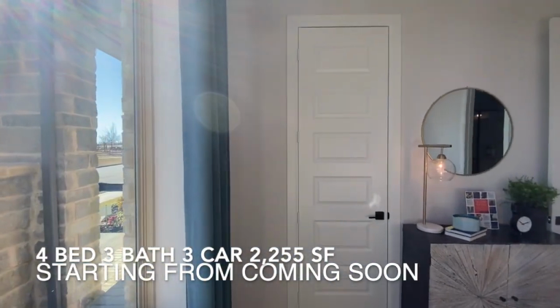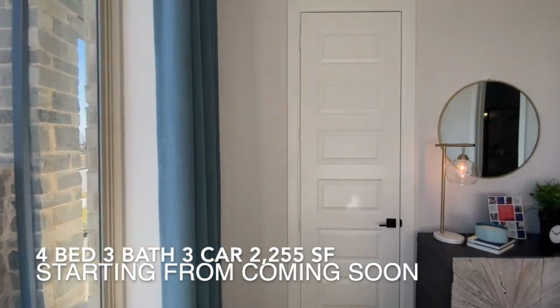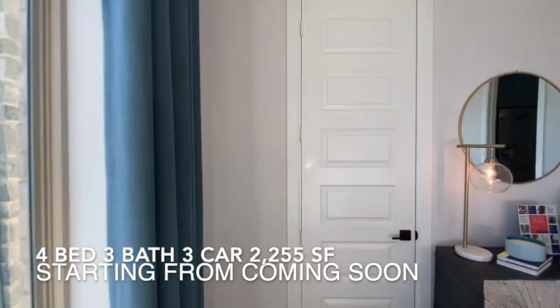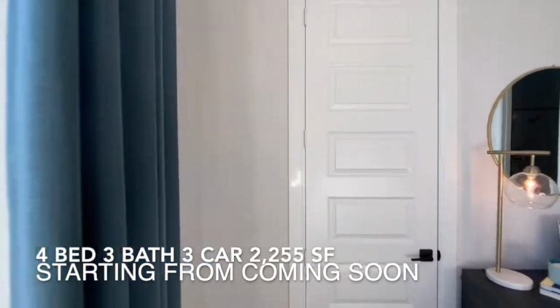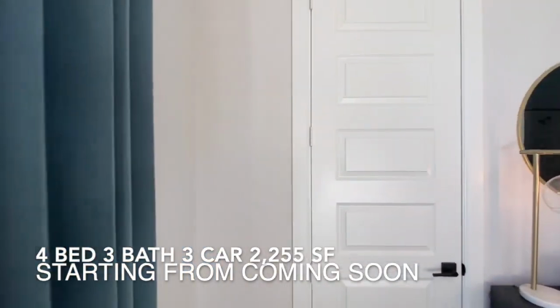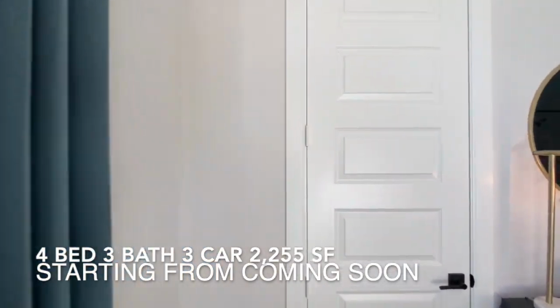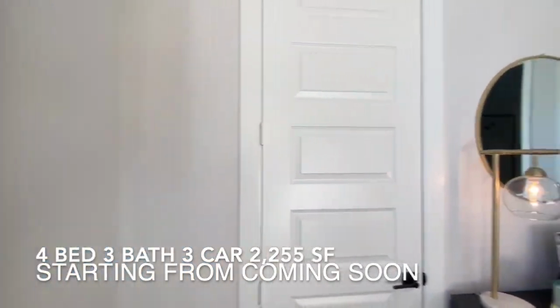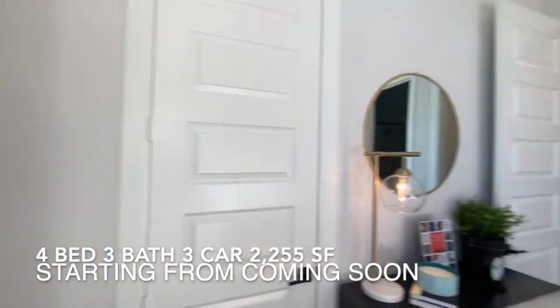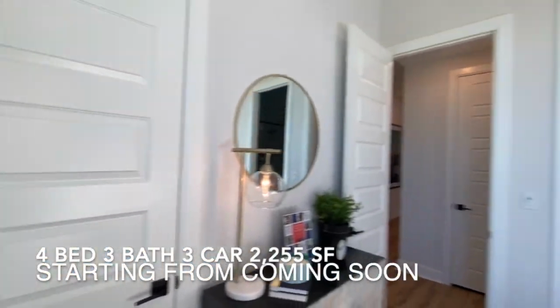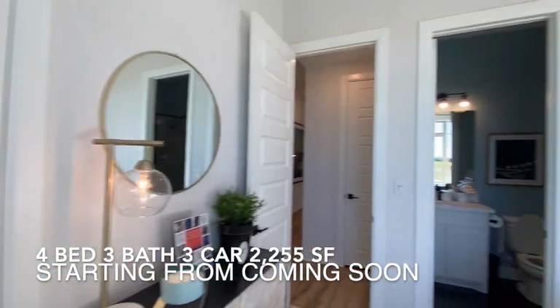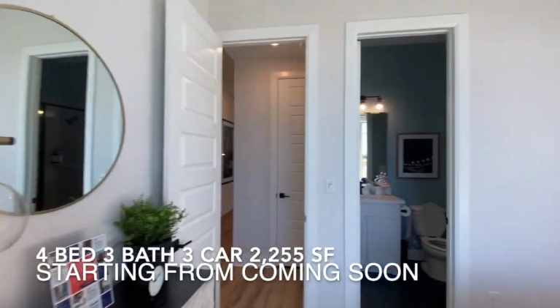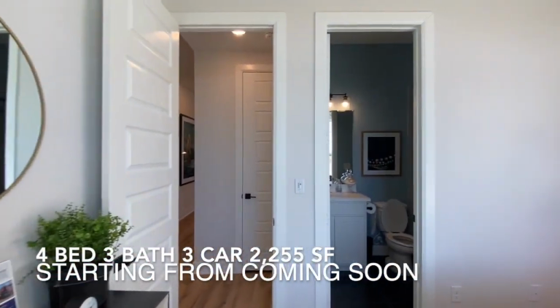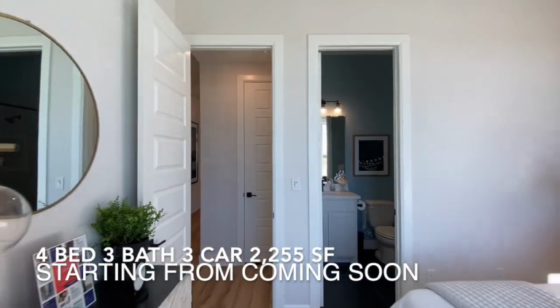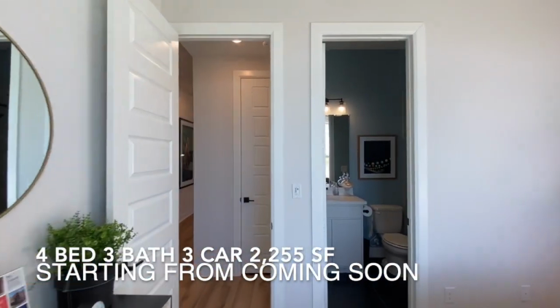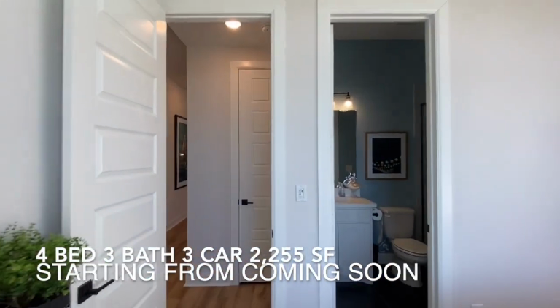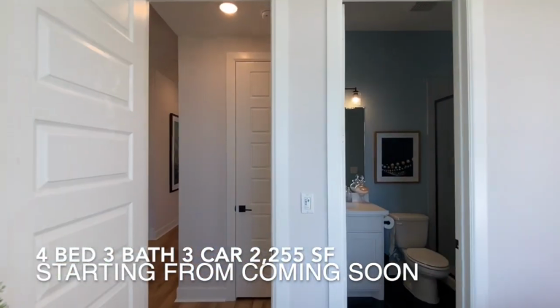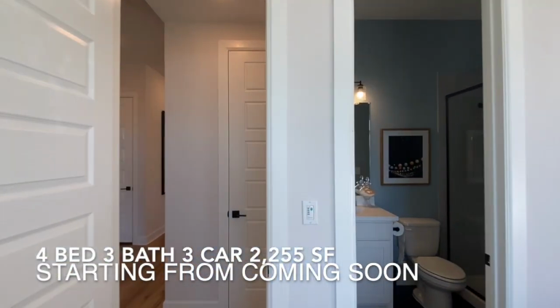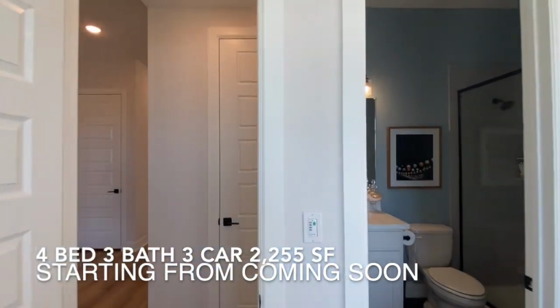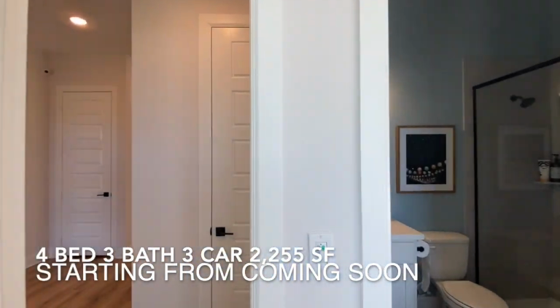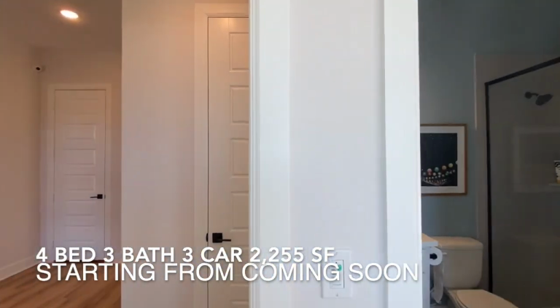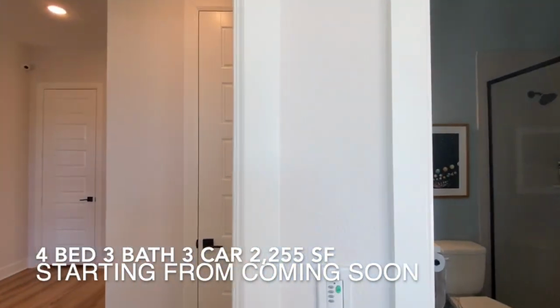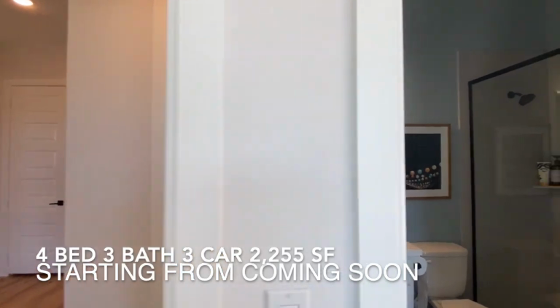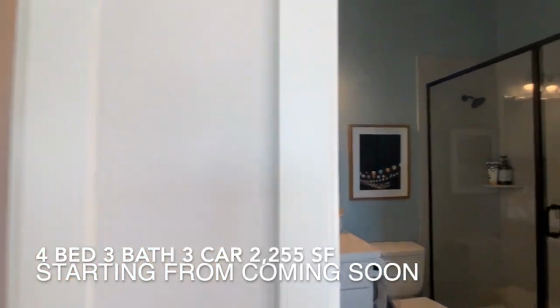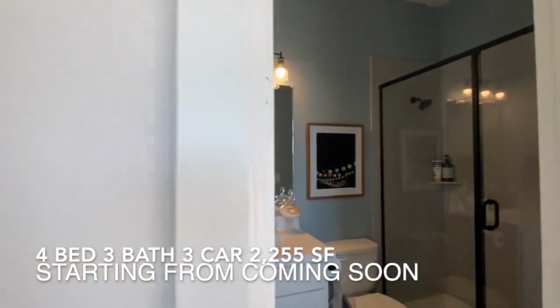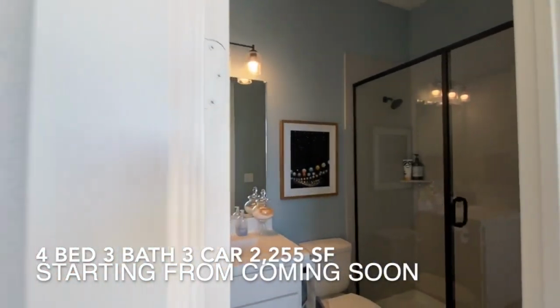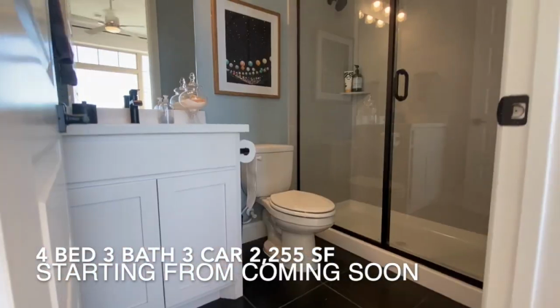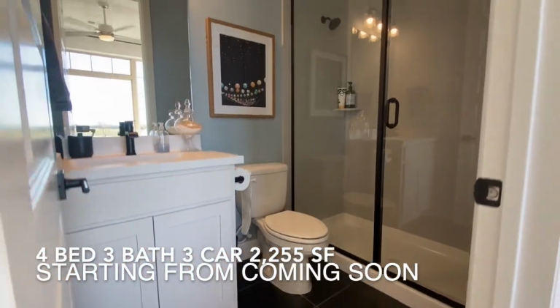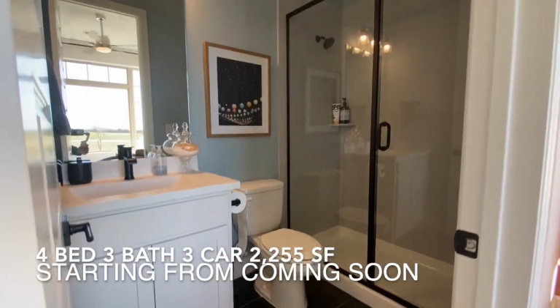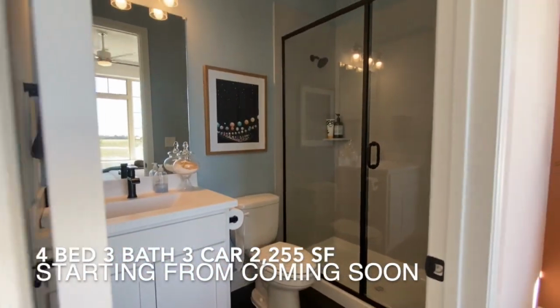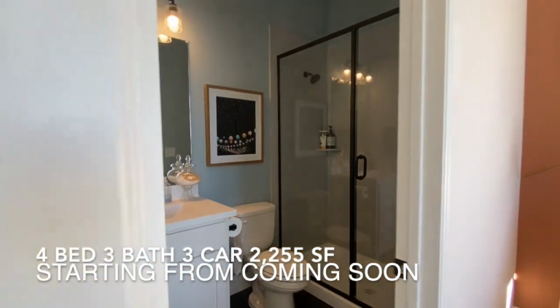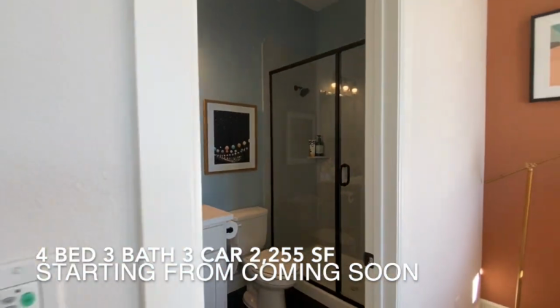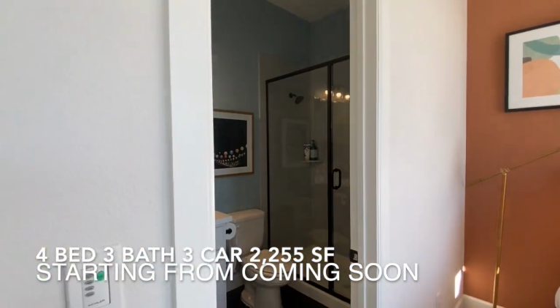This community falls under McKinney Independent School District with great schools. Please see the links below in the description for more information about the city of McKinney and McKinney ISD.